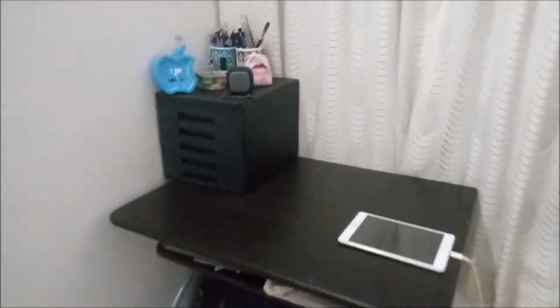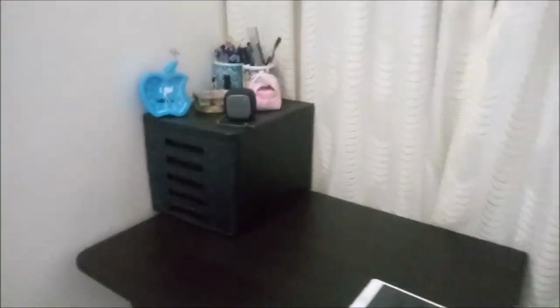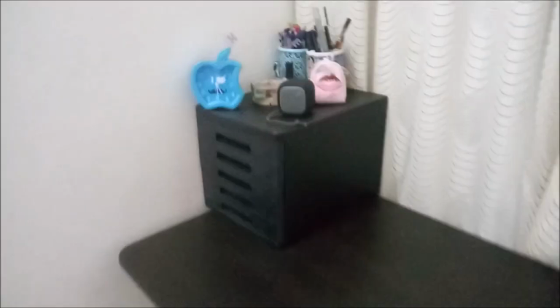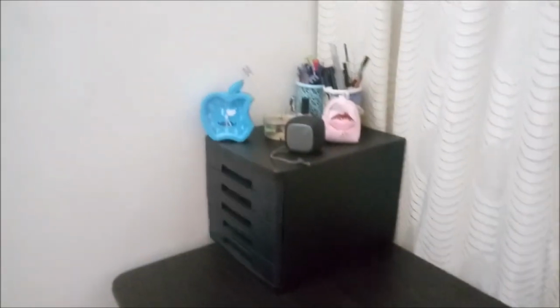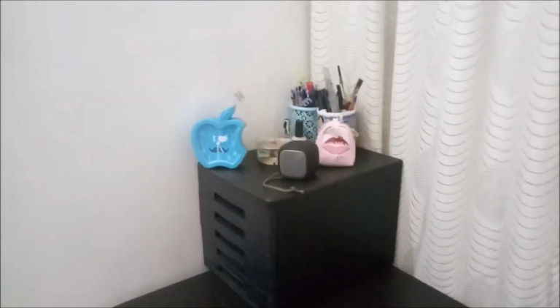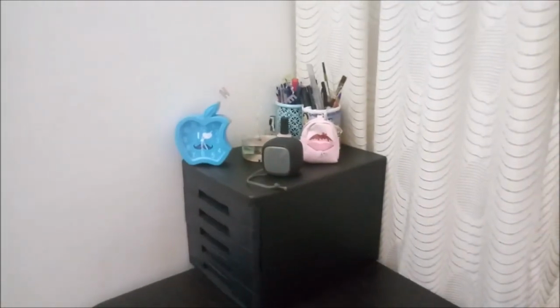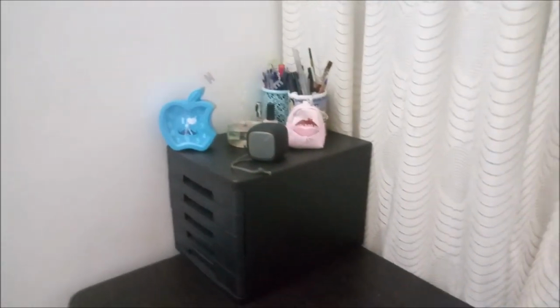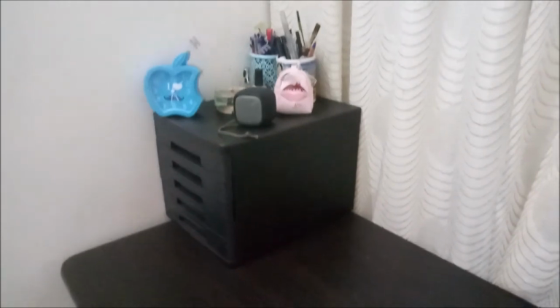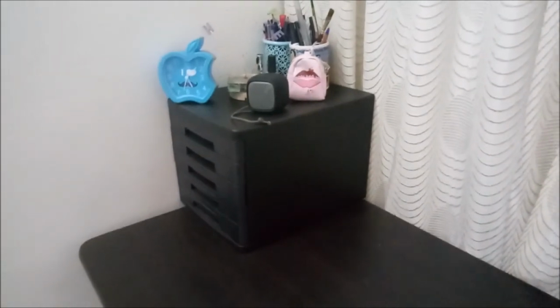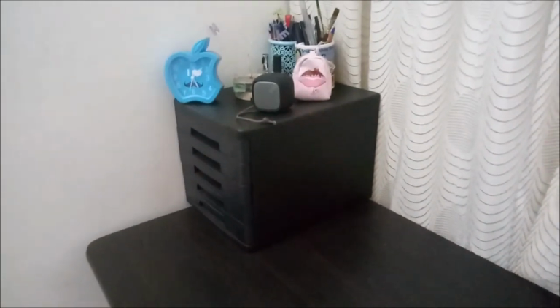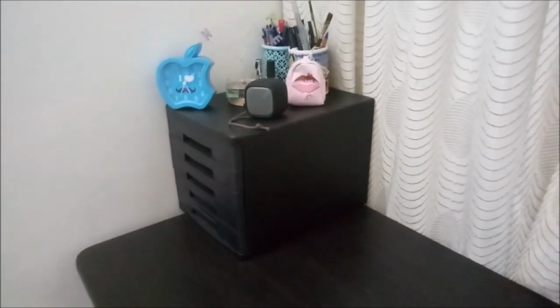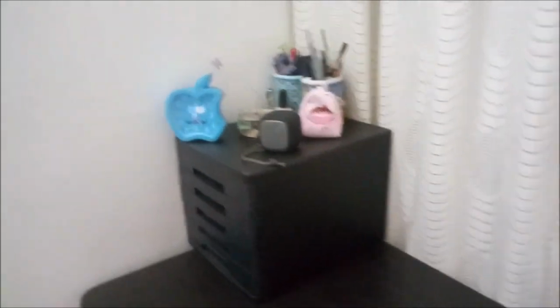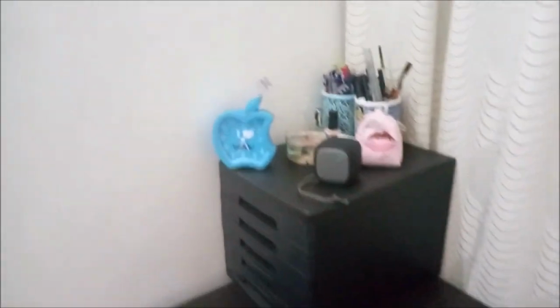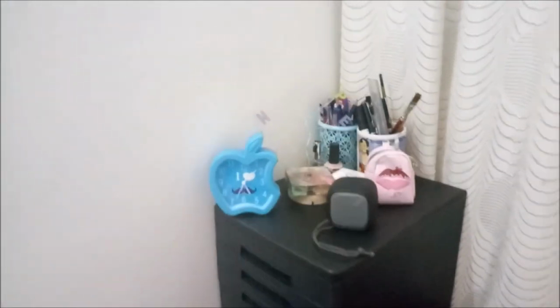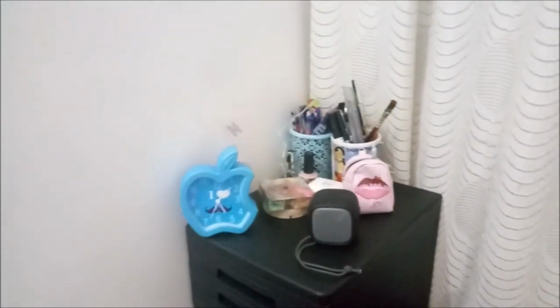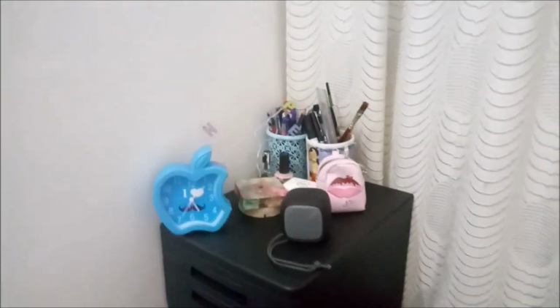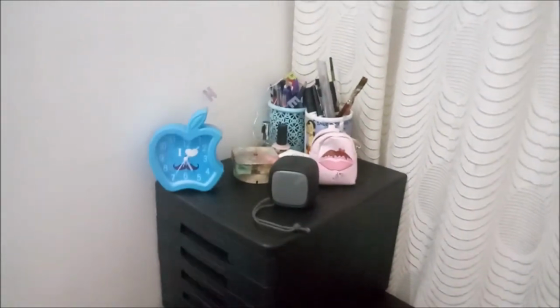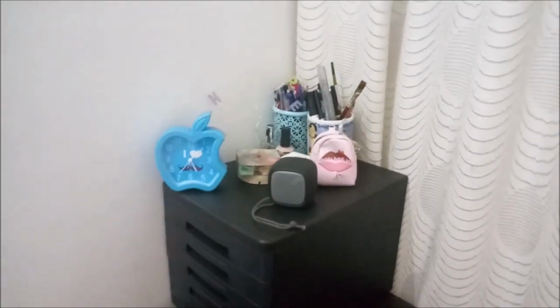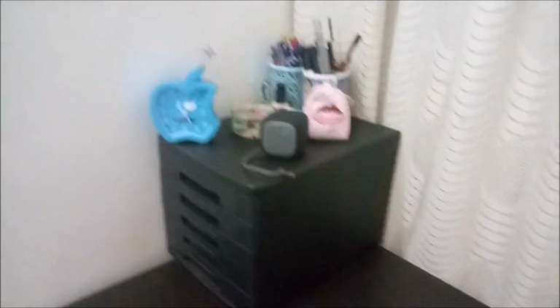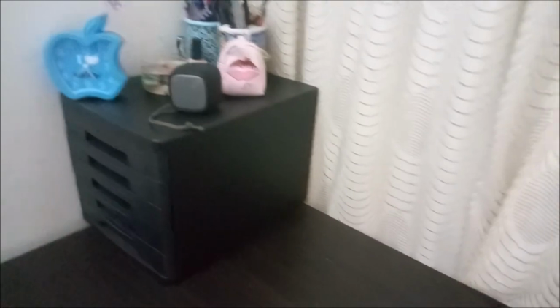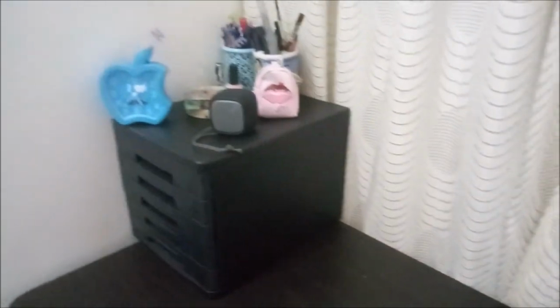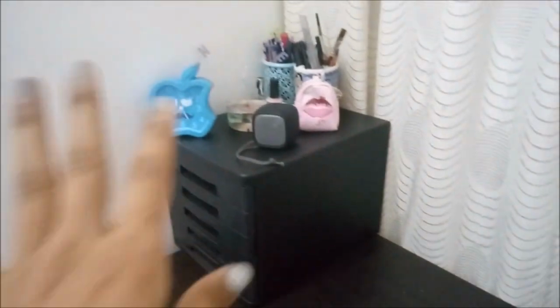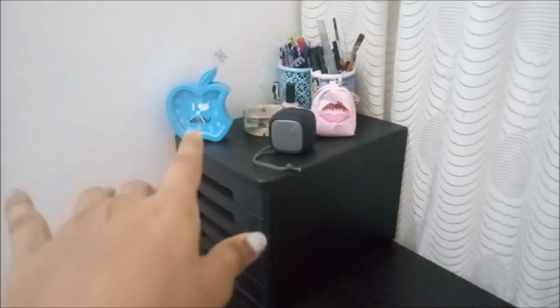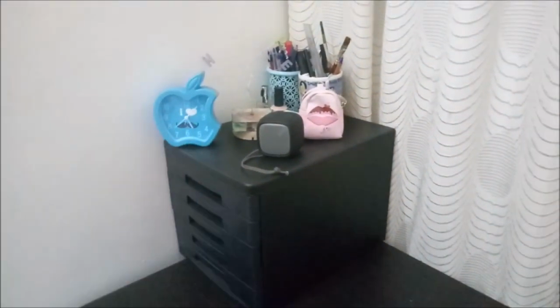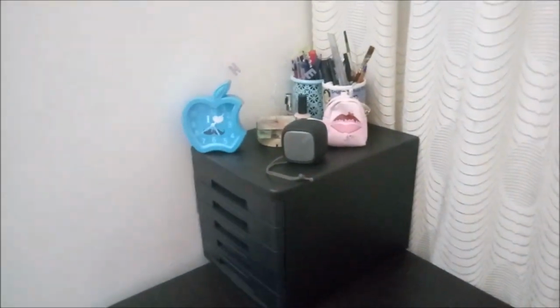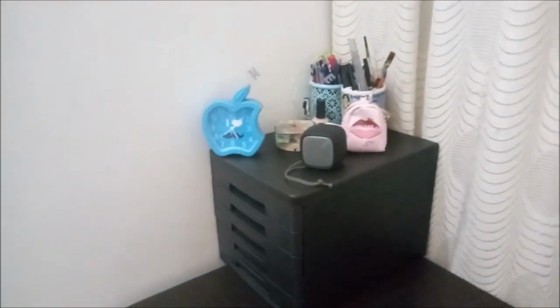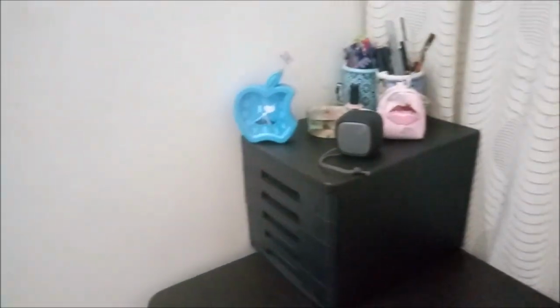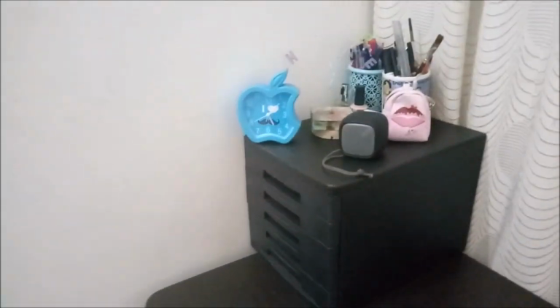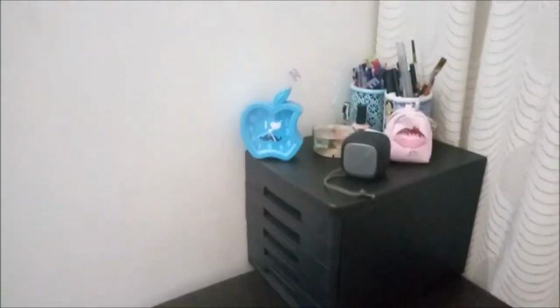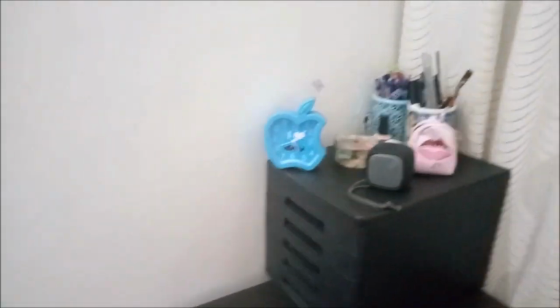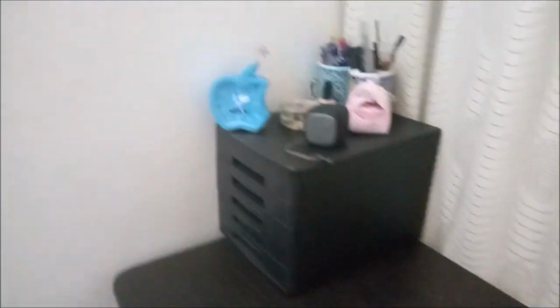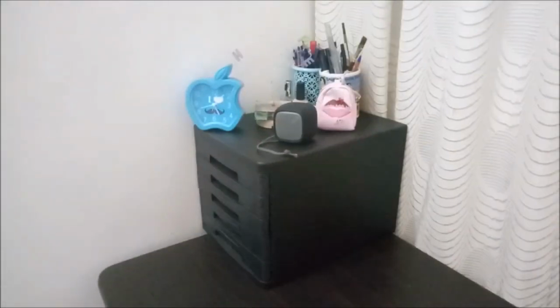I am at the study table. I have a black drawer, a Bluetooth speaker, and pencils.